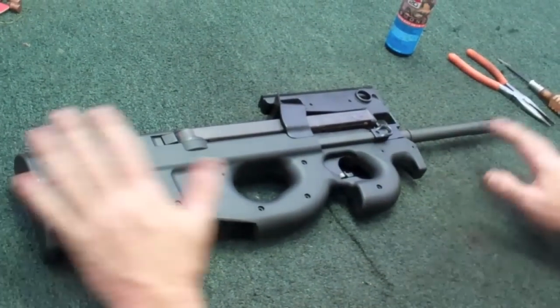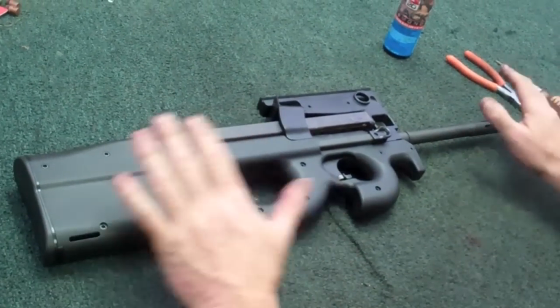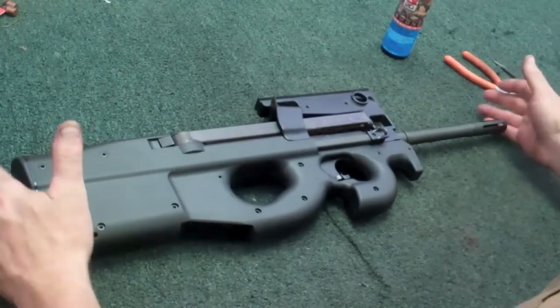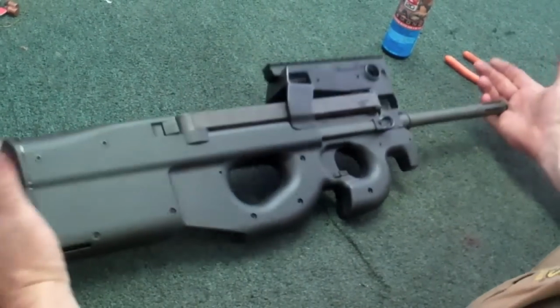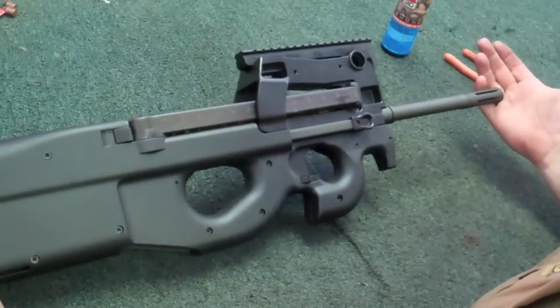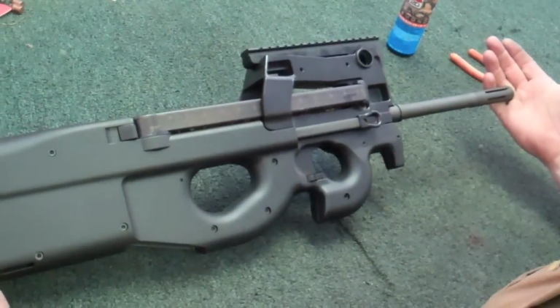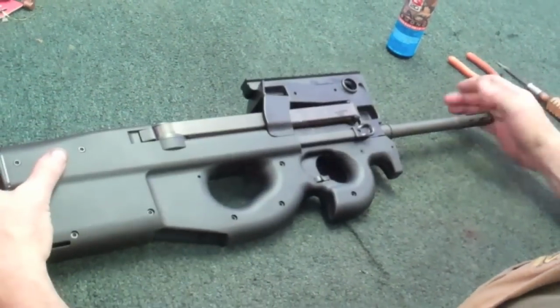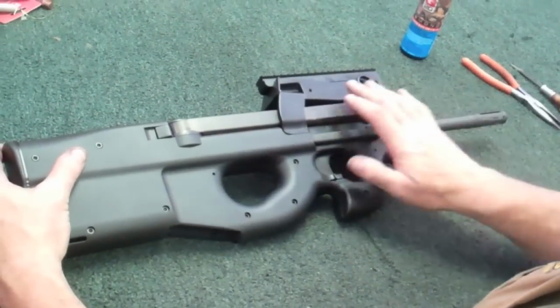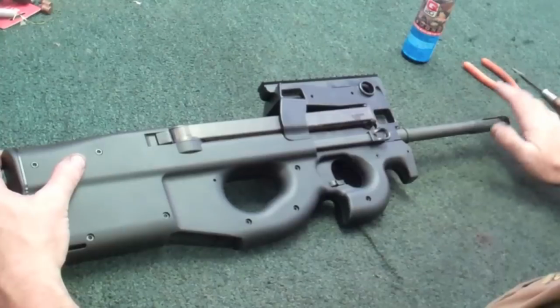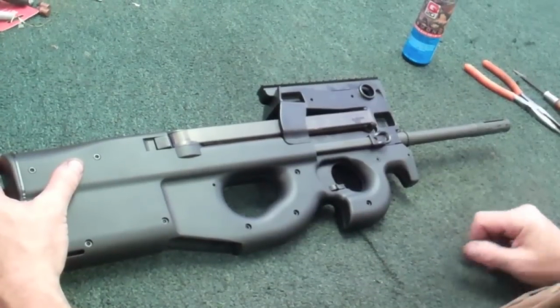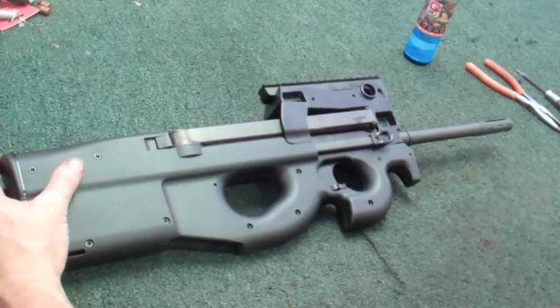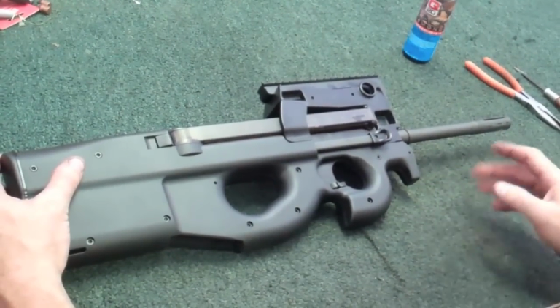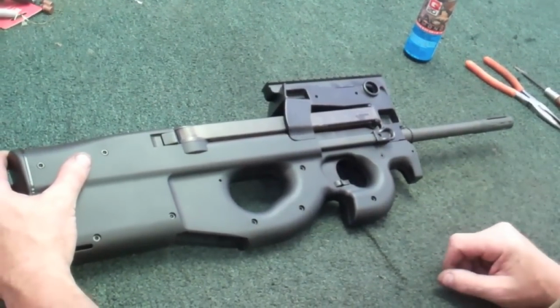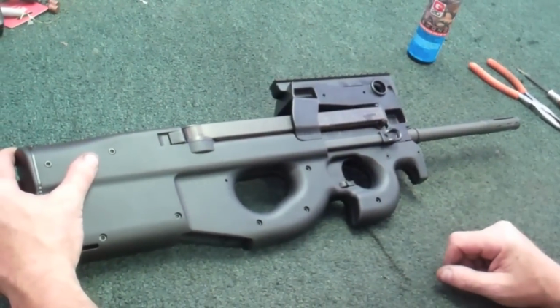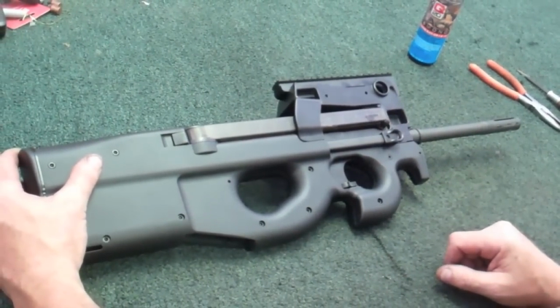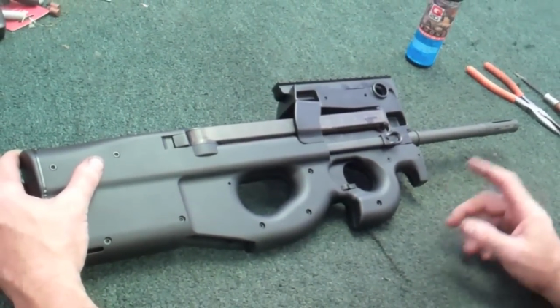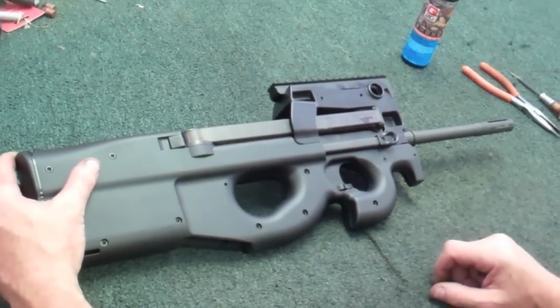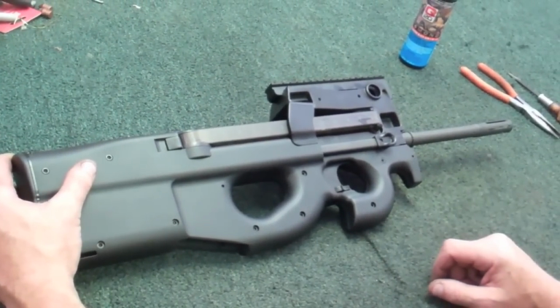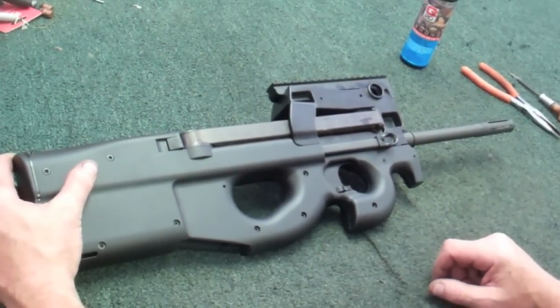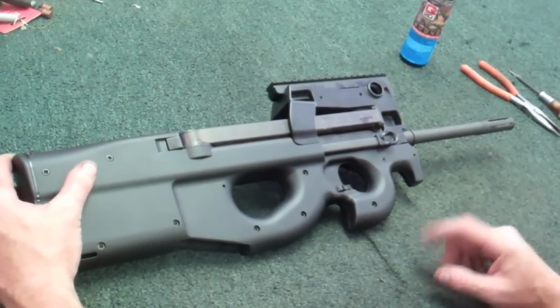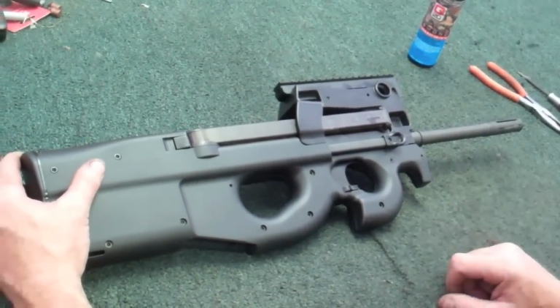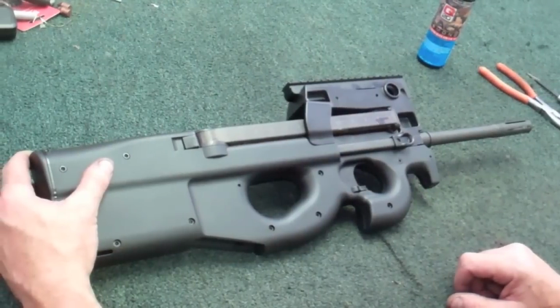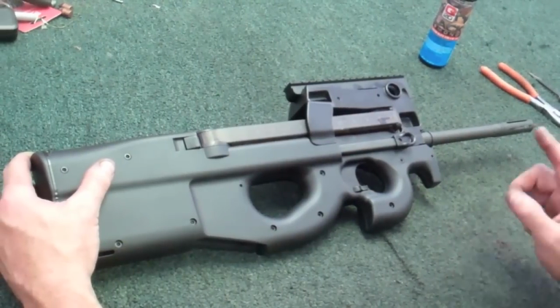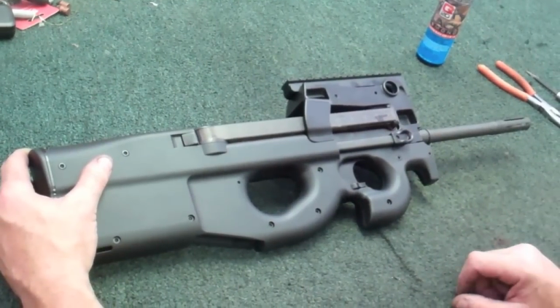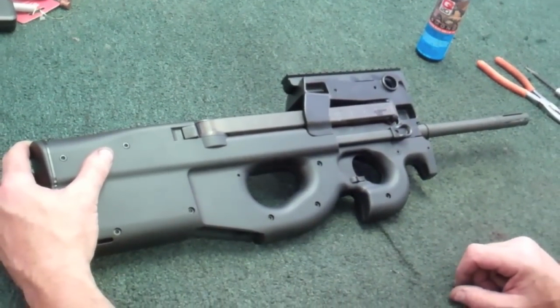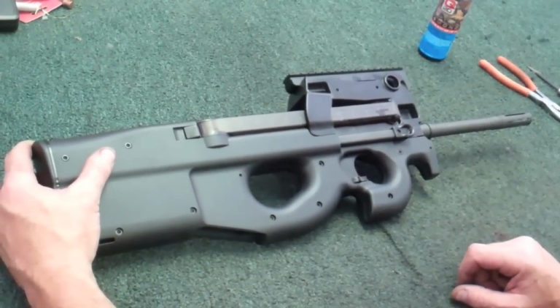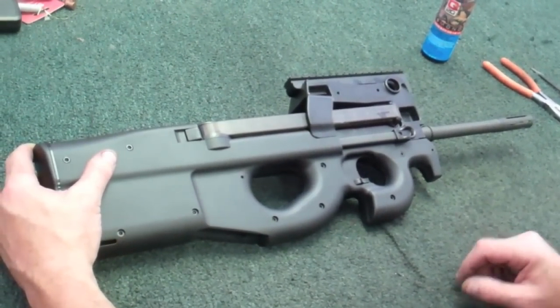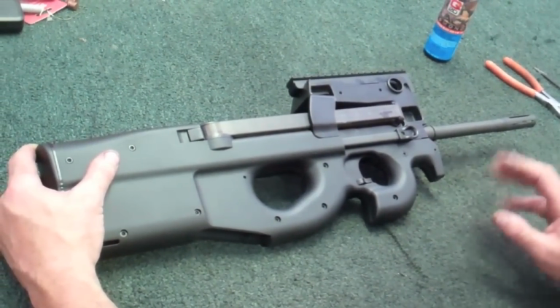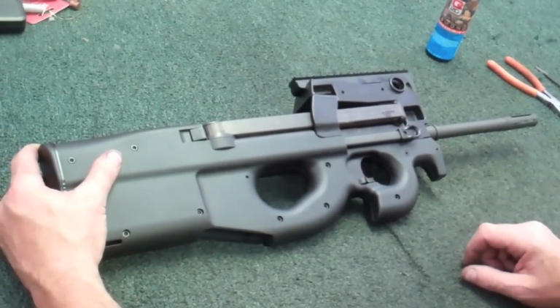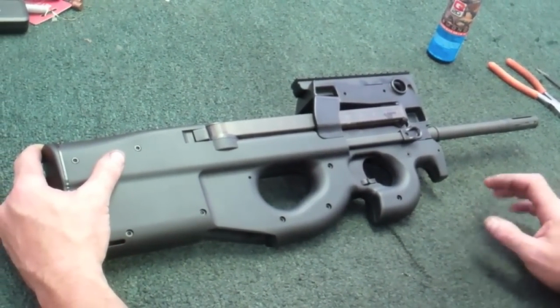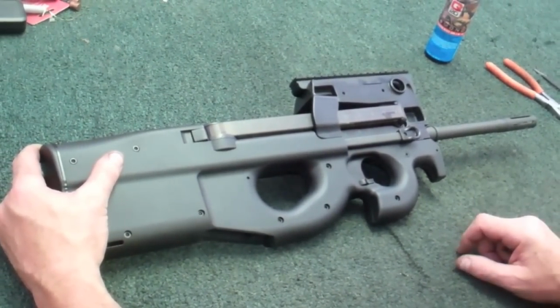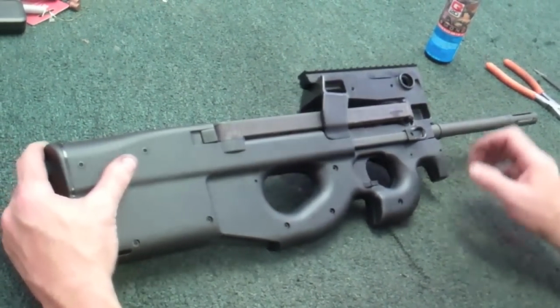Now, this is the civilian legal version with the longer barrel right here. If for some reason you ever have to change the barrel, or if you ever get an SBR stamp and you want to change the barrel yourself, you can either take it to a gunsmith or, if you're handy with tools, you can do it yourself.